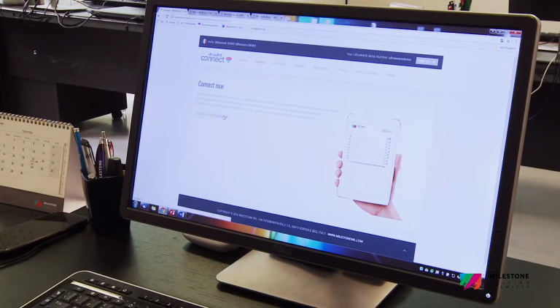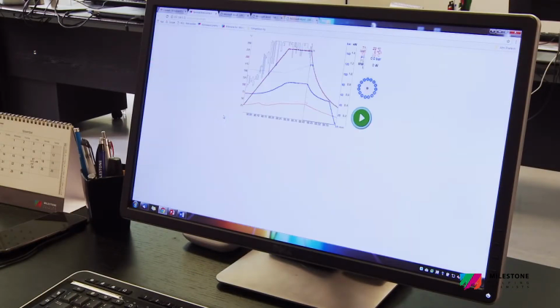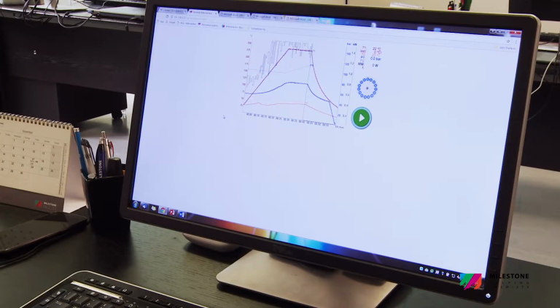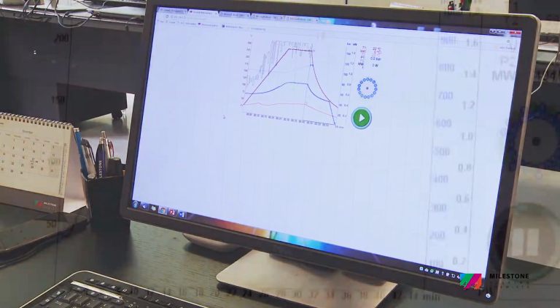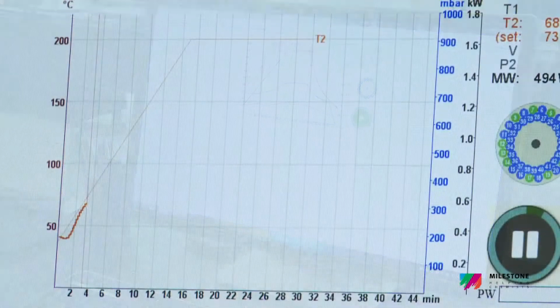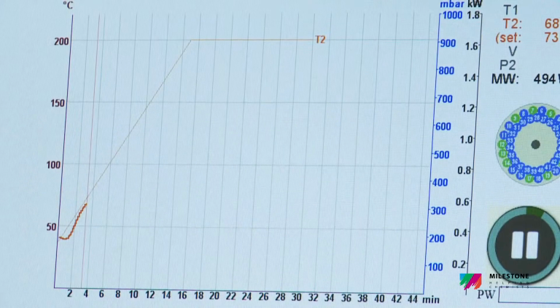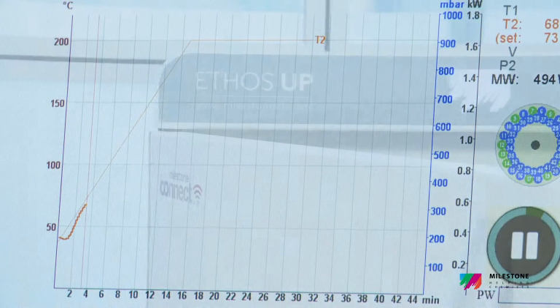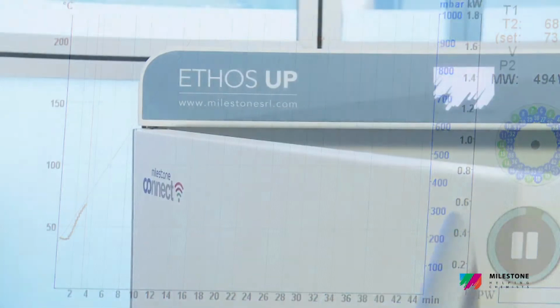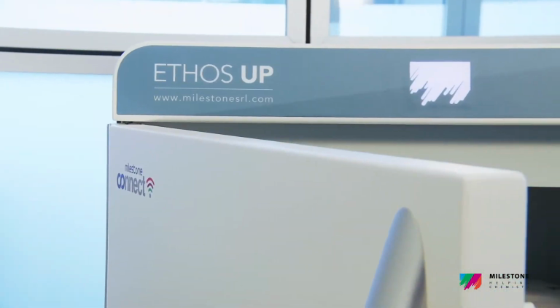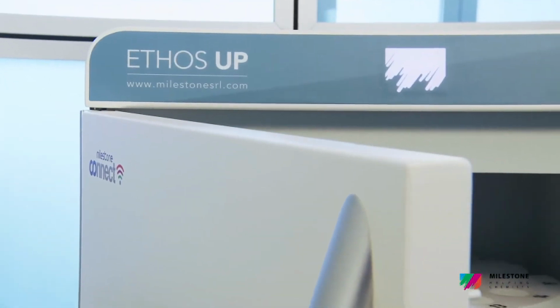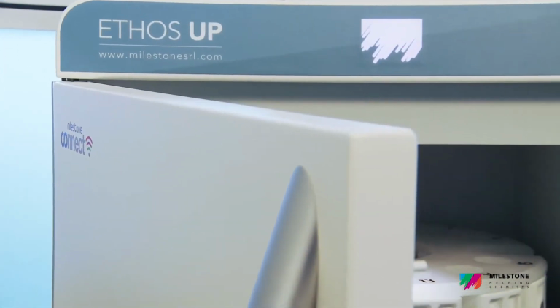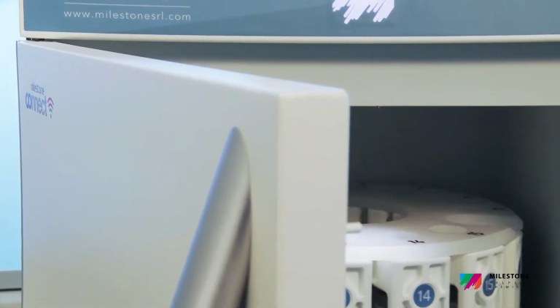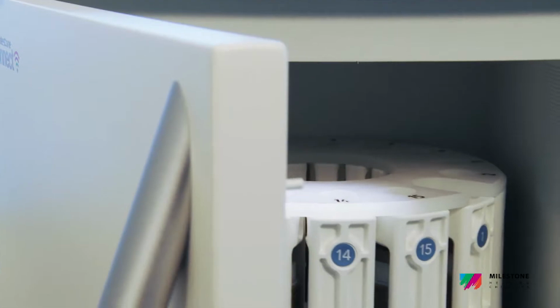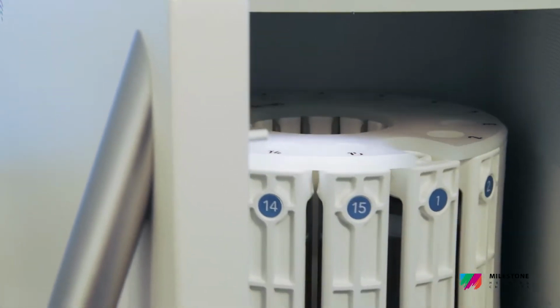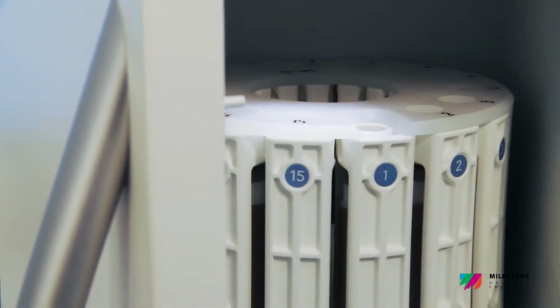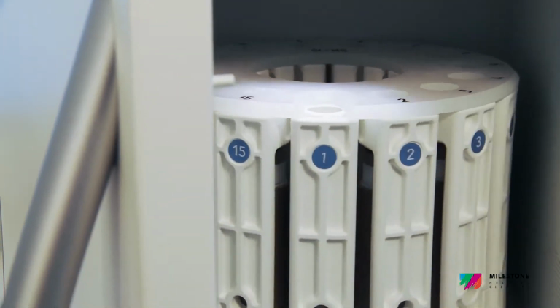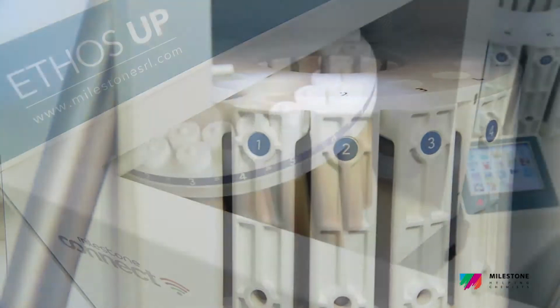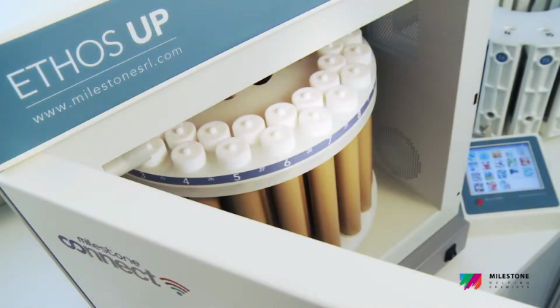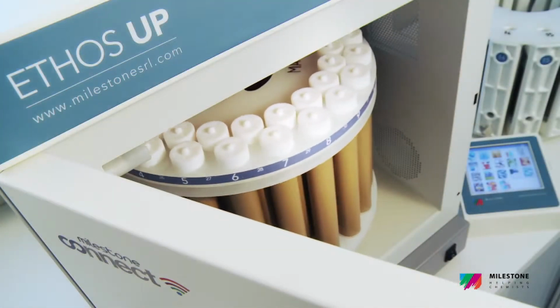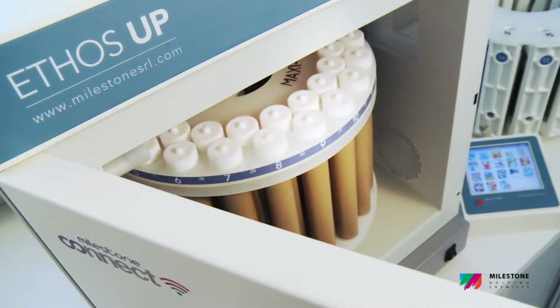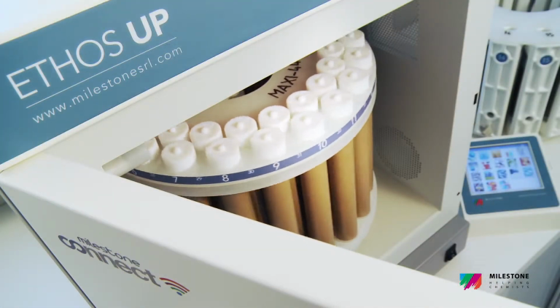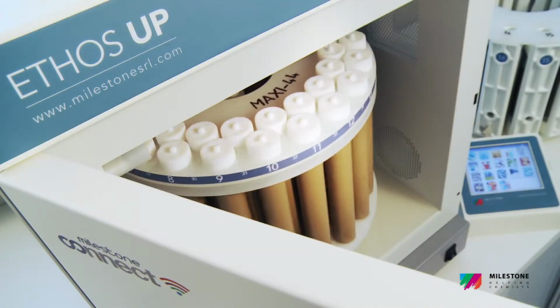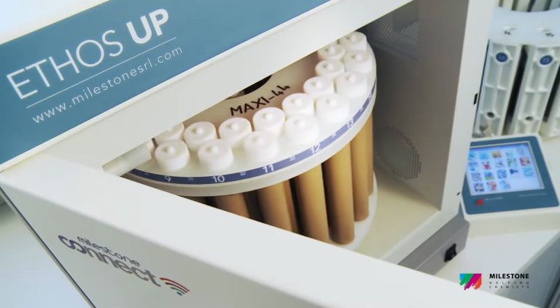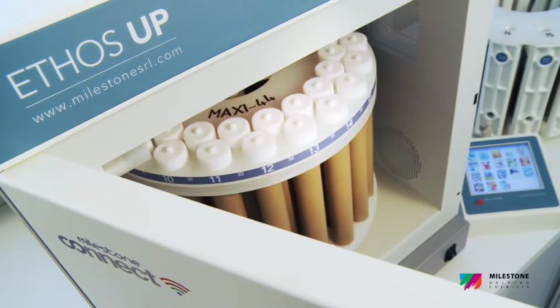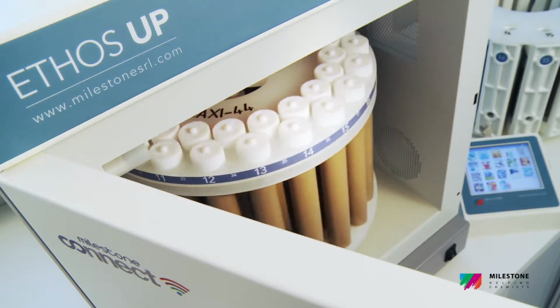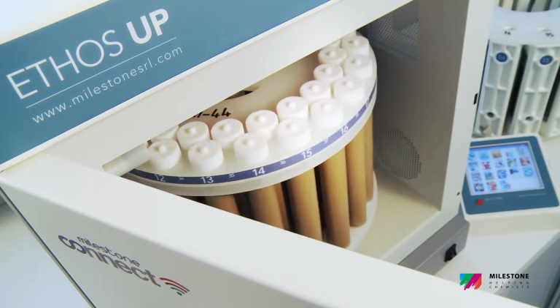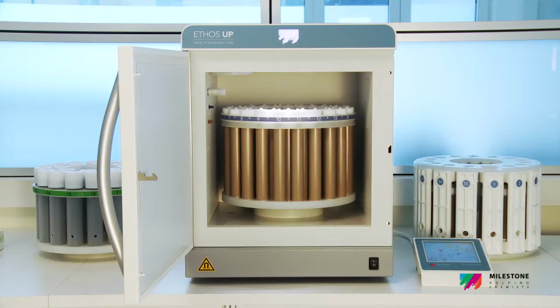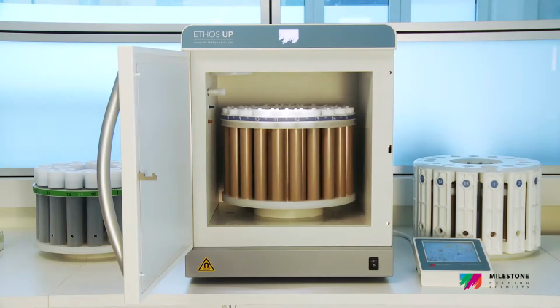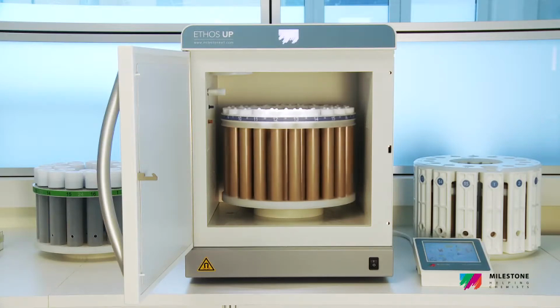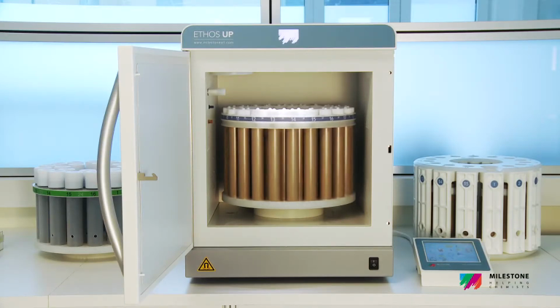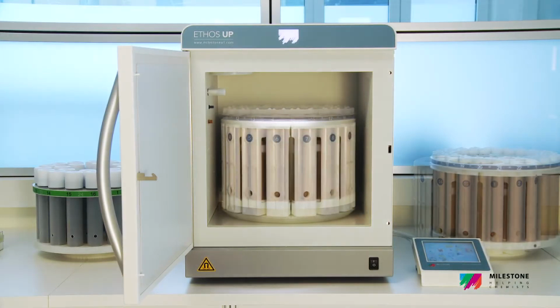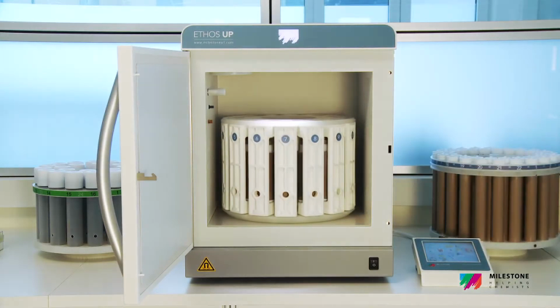resulting in a perfect complement to the Ethos Up. The Ethos Up ensures impressive ease of use, superior performance and high productivity, perfectly matching the application's needs with a wide variety of applications,